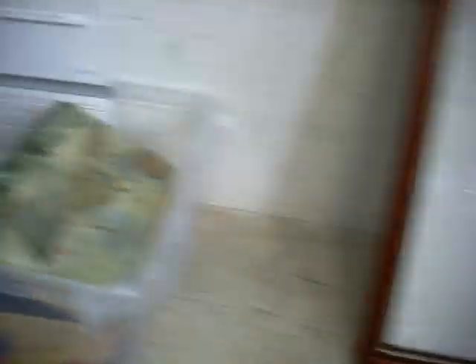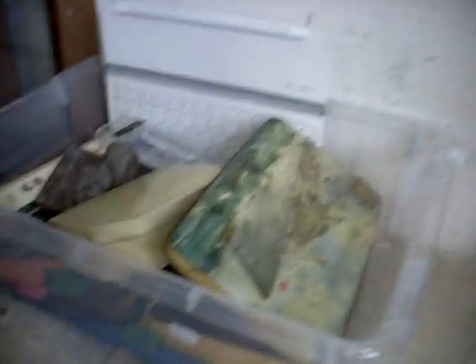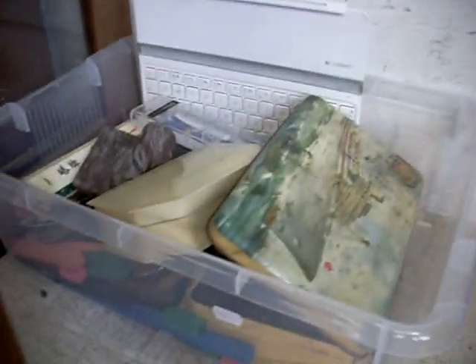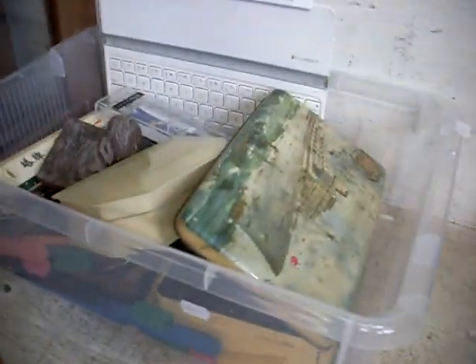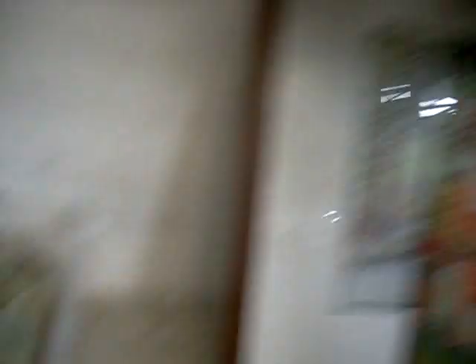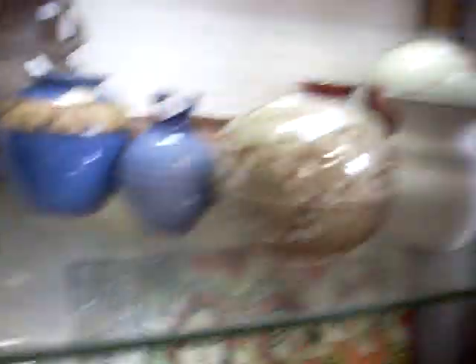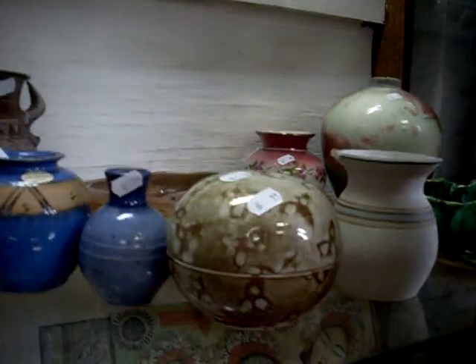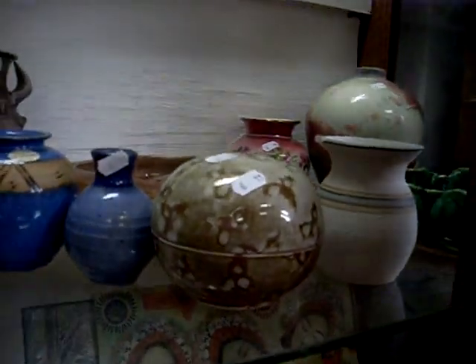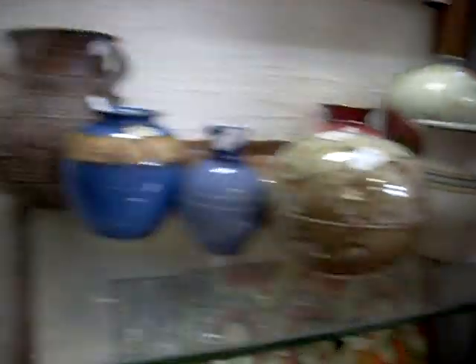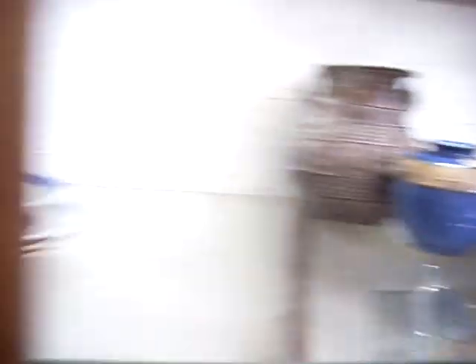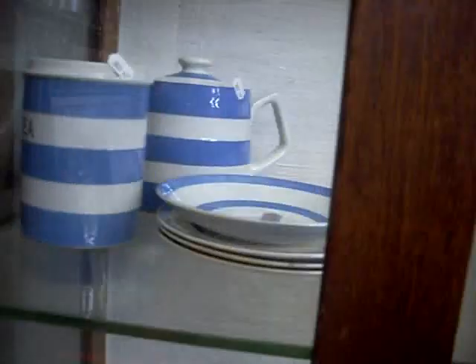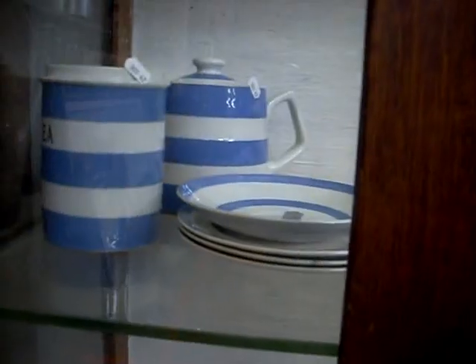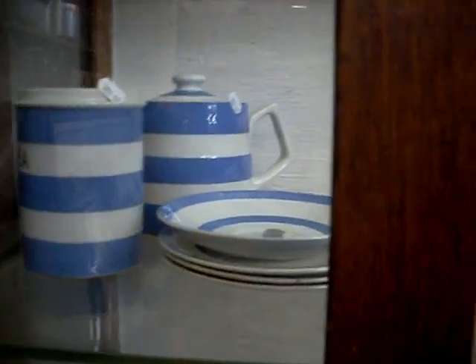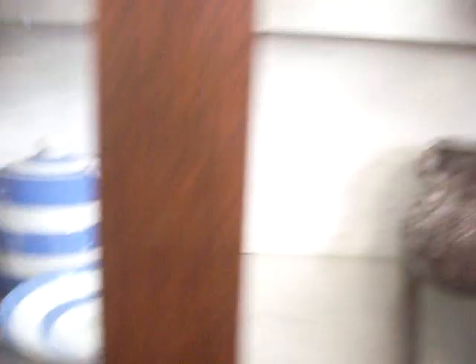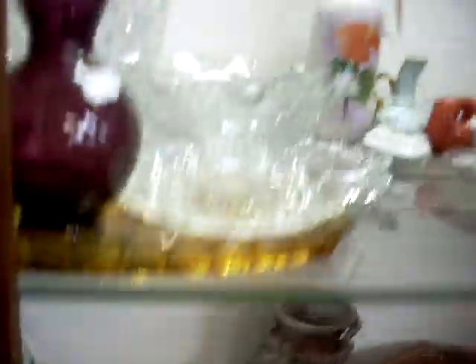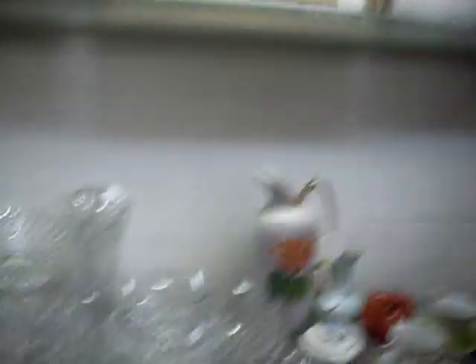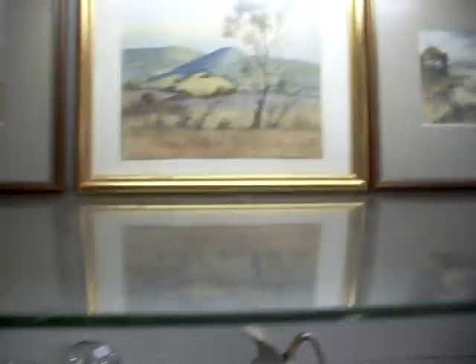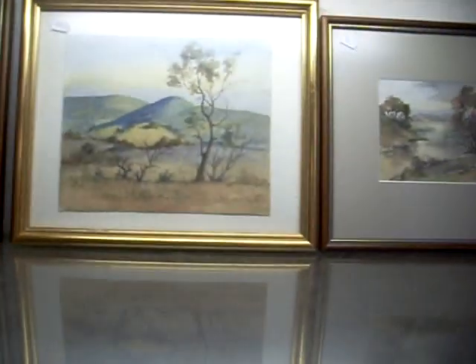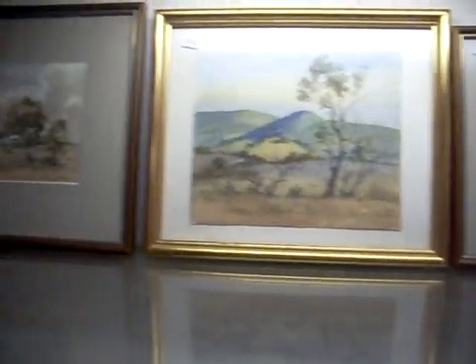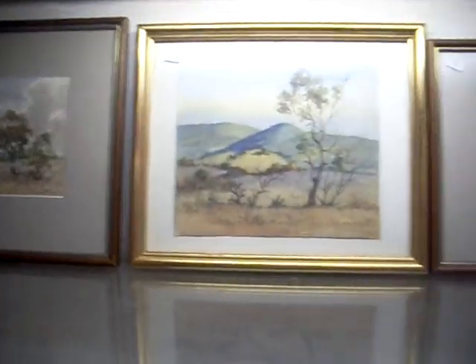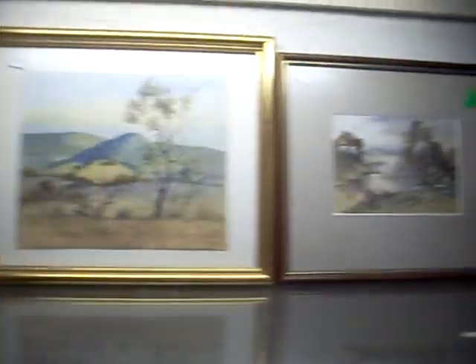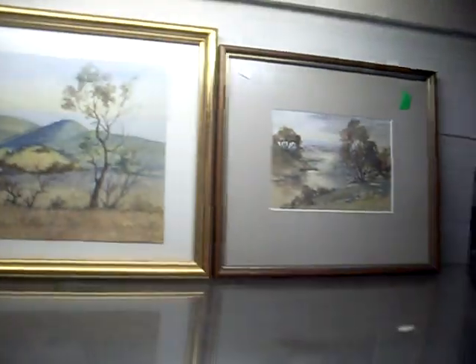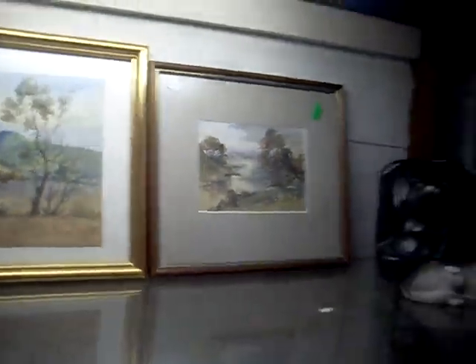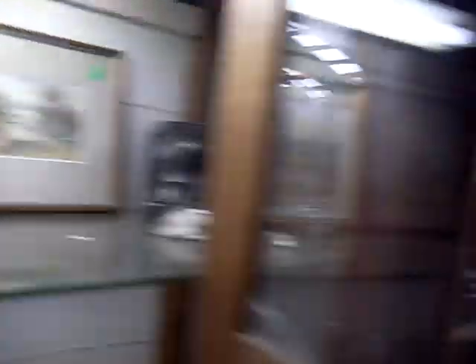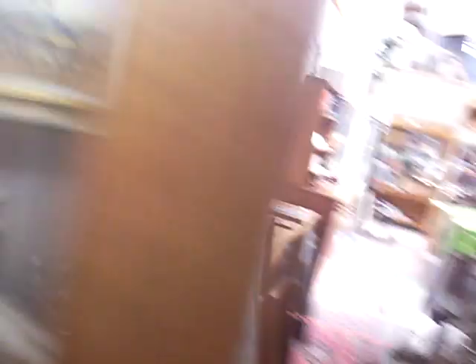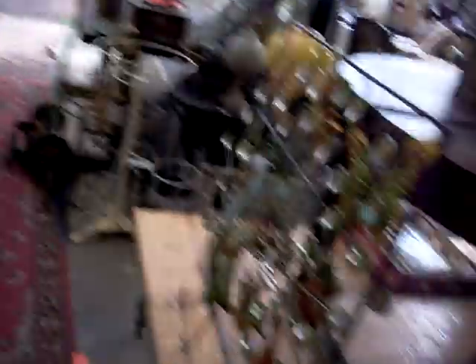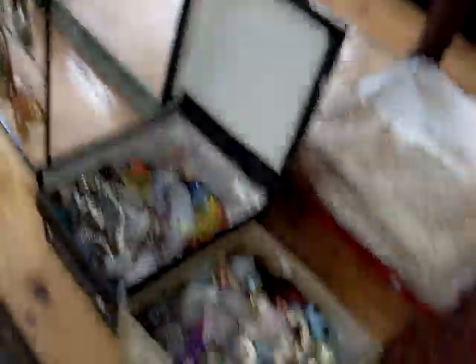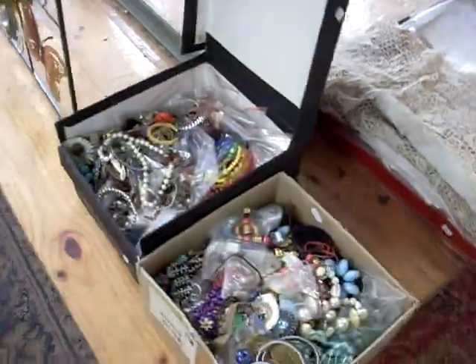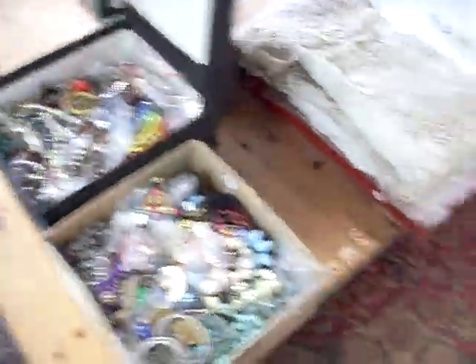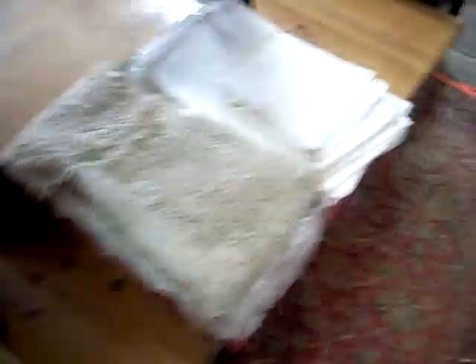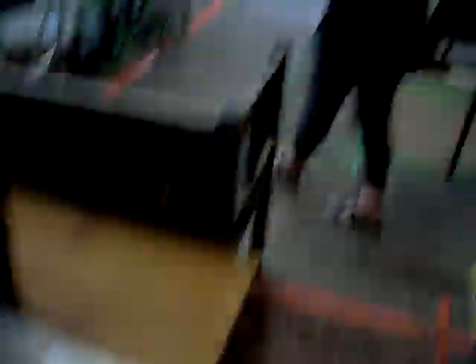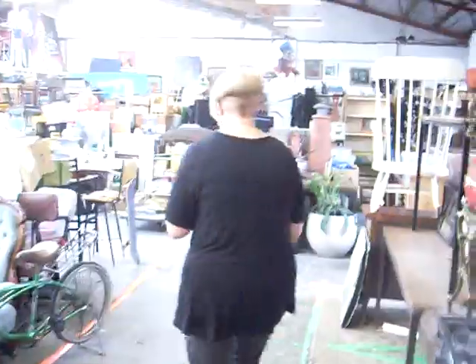Little box of sort of mixed bits and bobs, some Oz pottery and other stuff. A lot of TG Green — three watercolours by Rita McLean, costume jewellery, linen and lace.